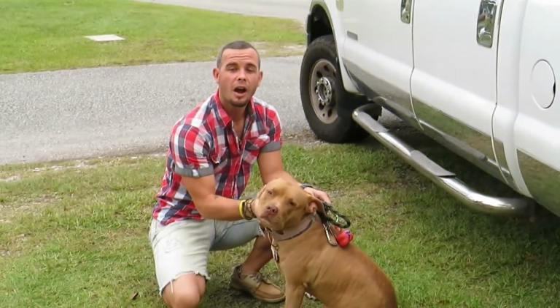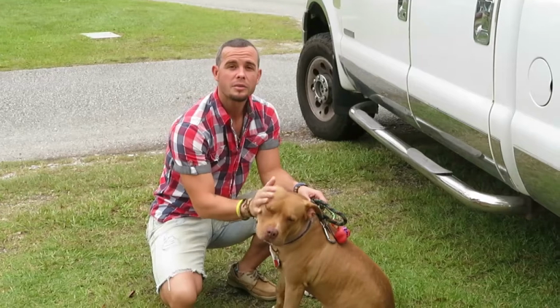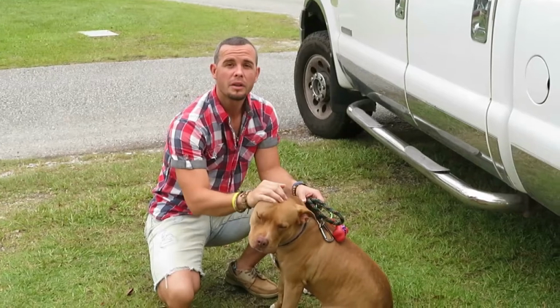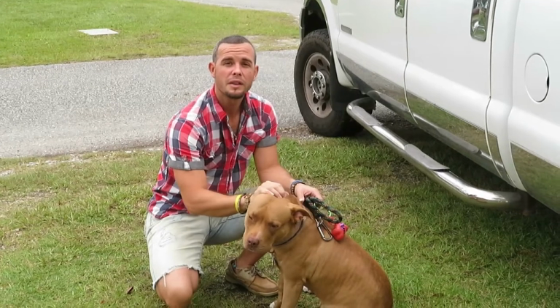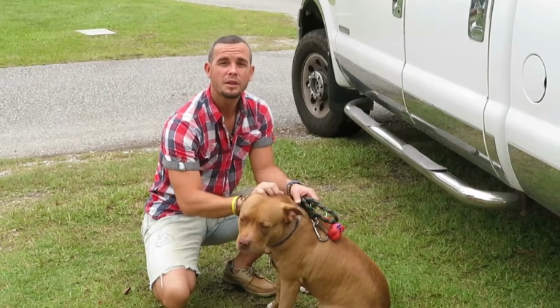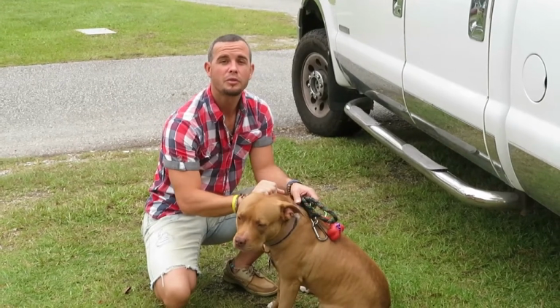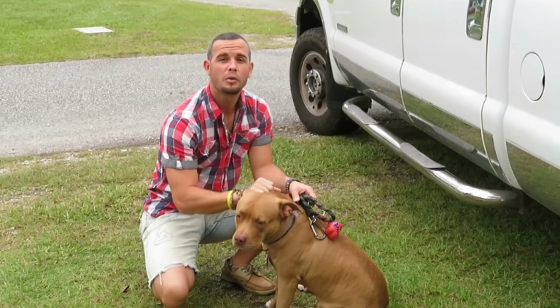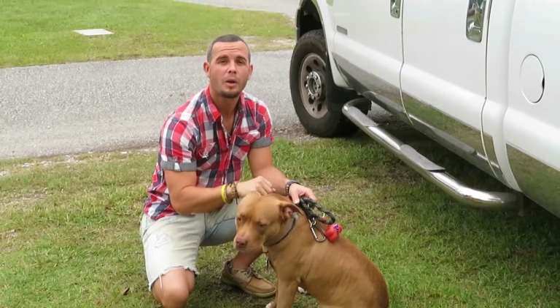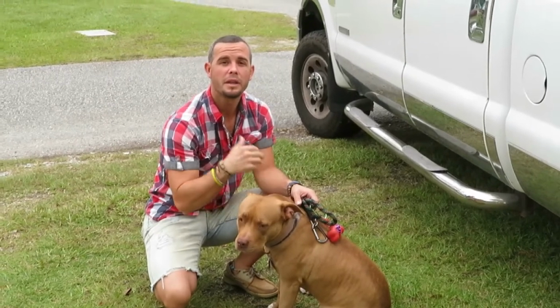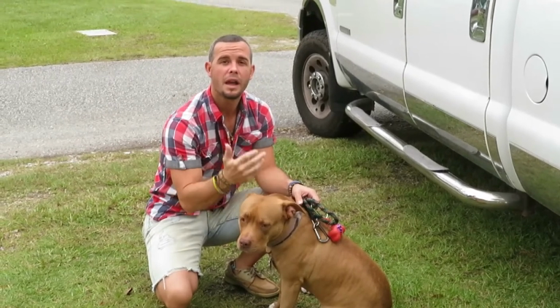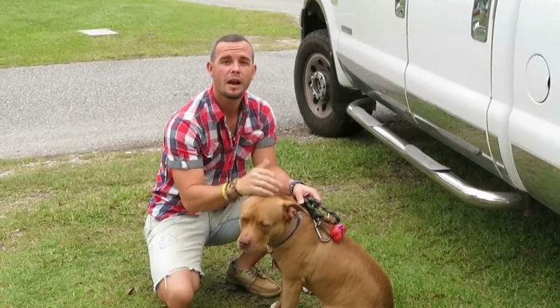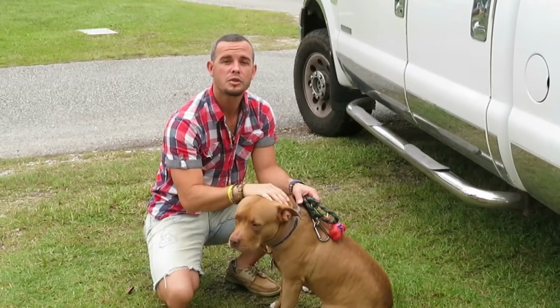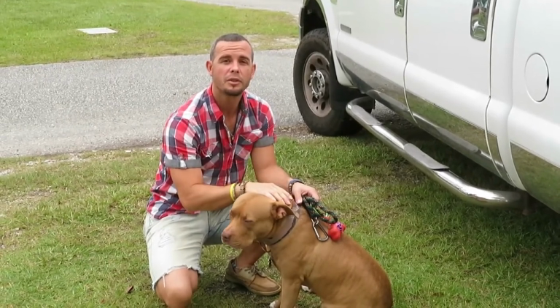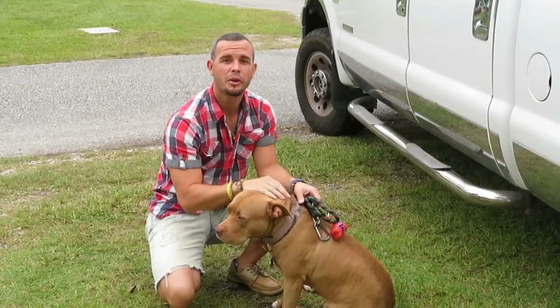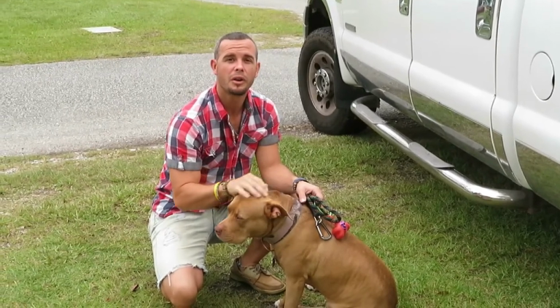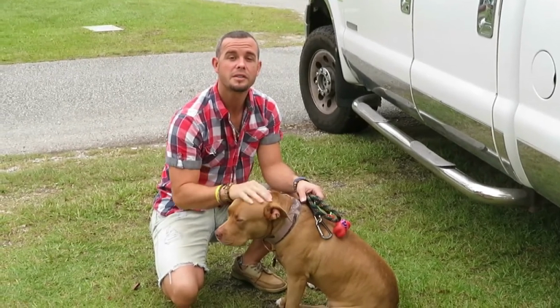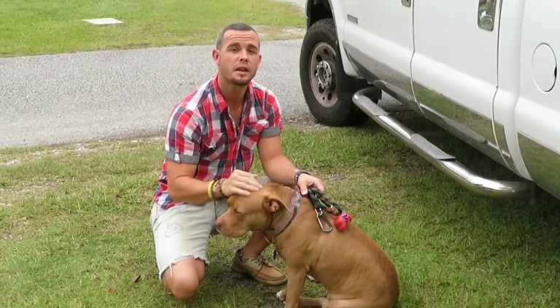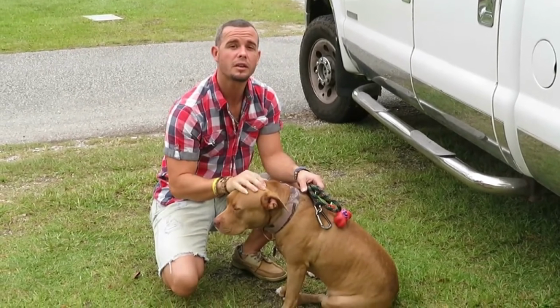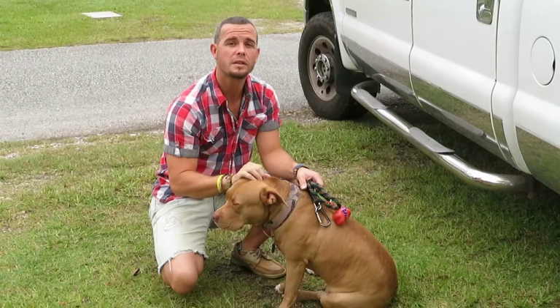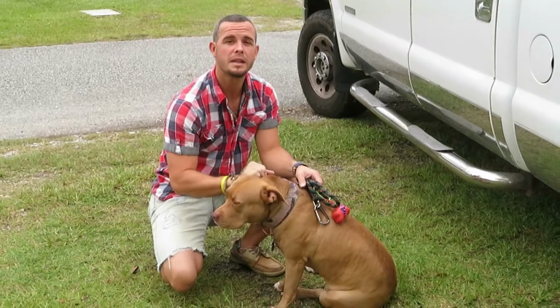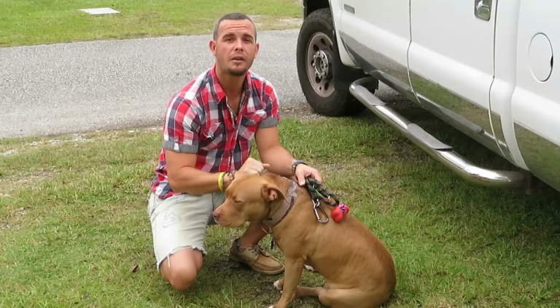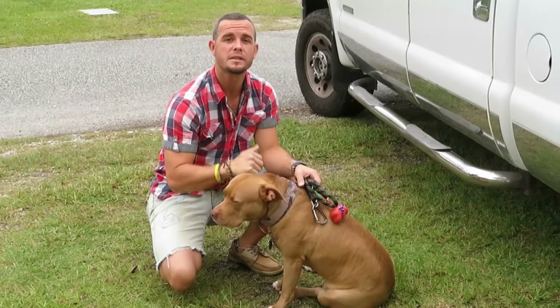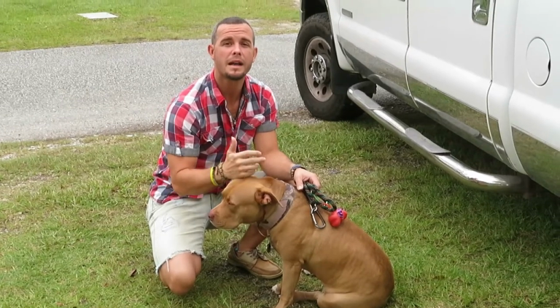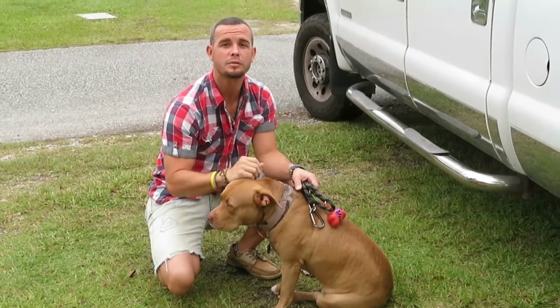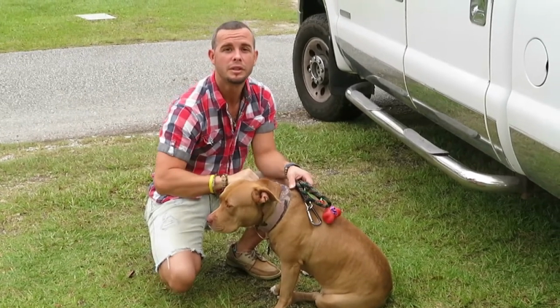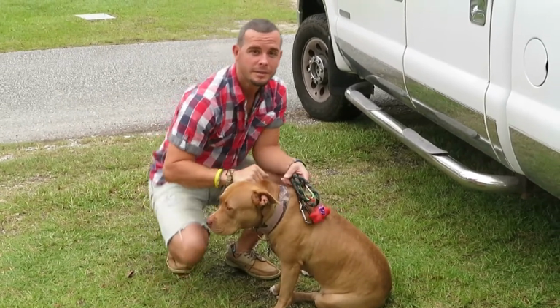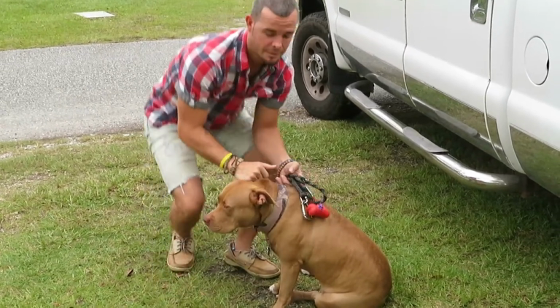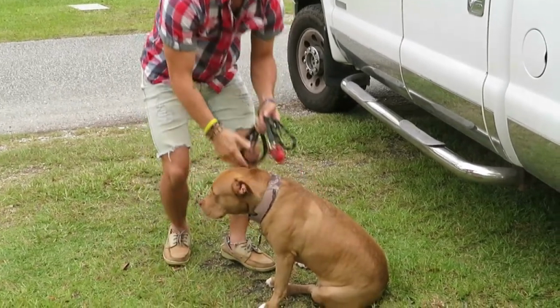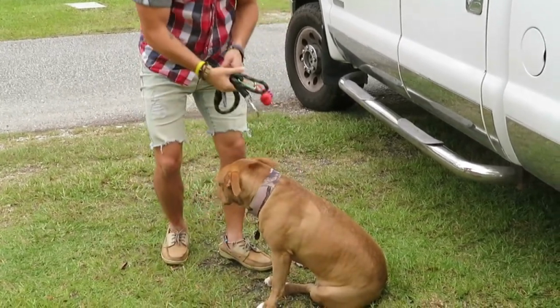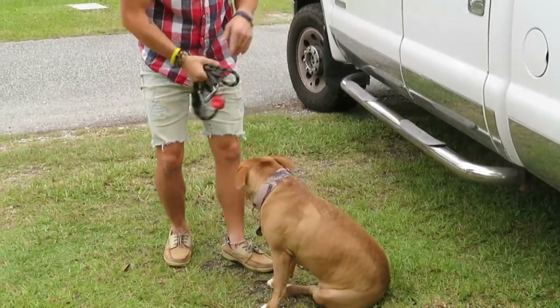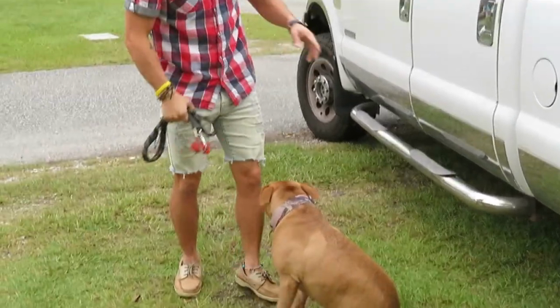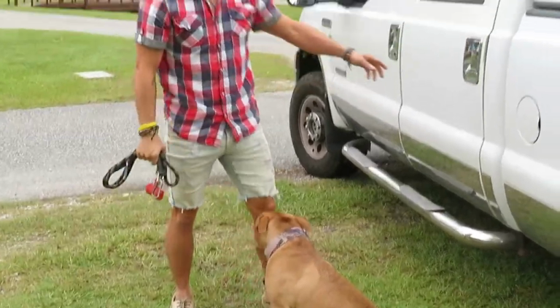Alright, so one of the things we love to do most while we are out traveling with our dog is to try to take her on as many outings as possible. That way she's not stuck at home.